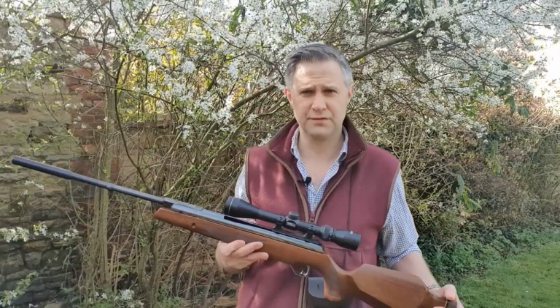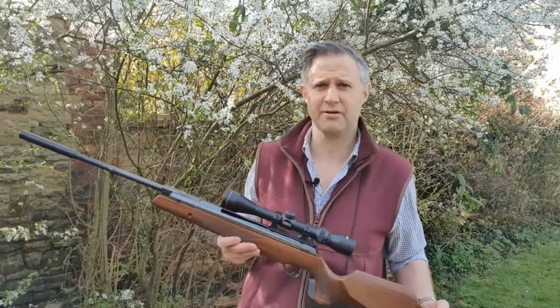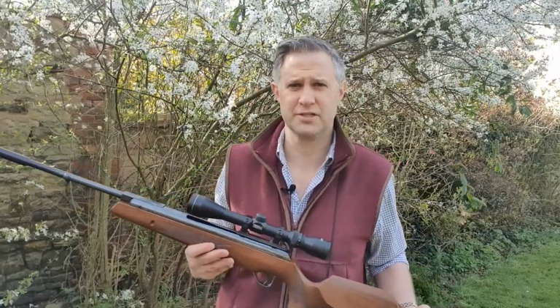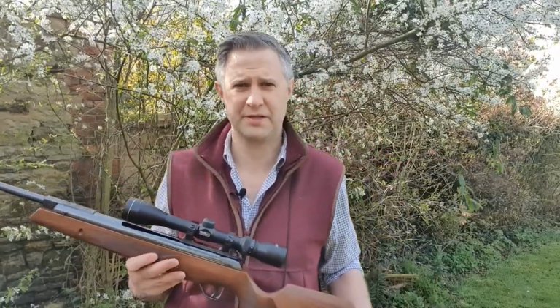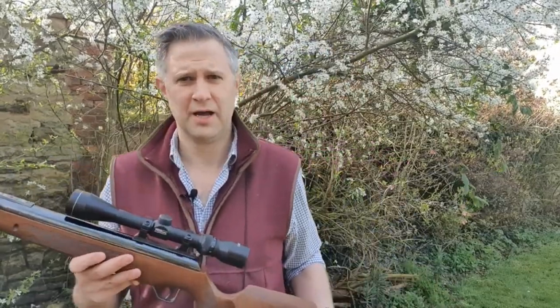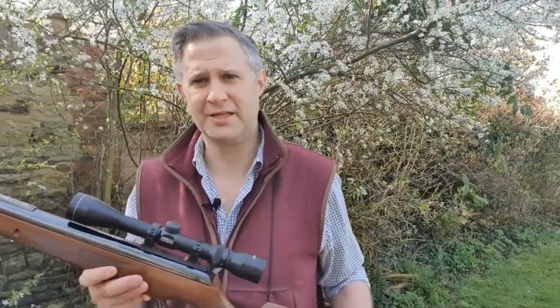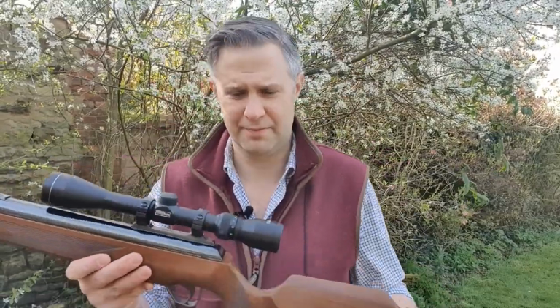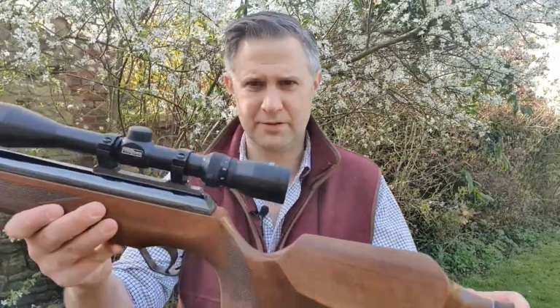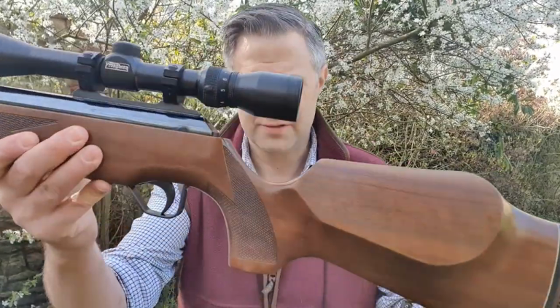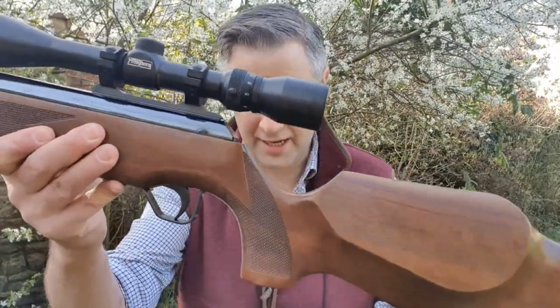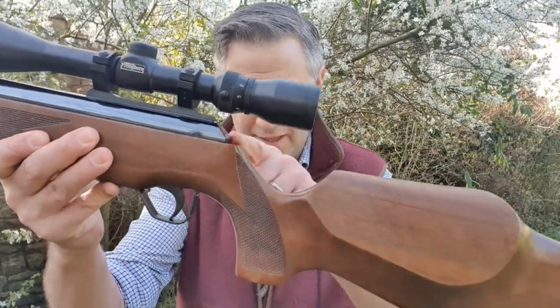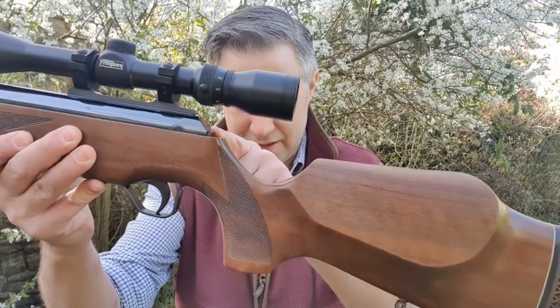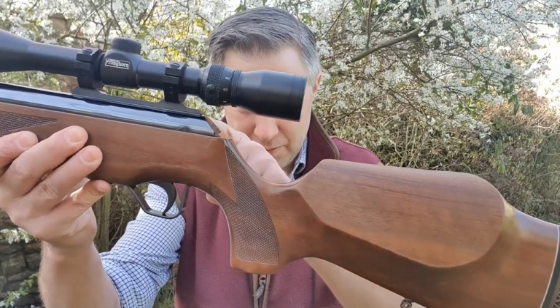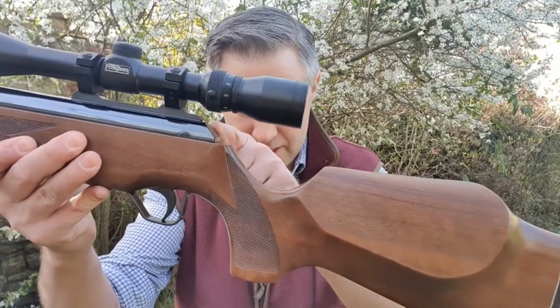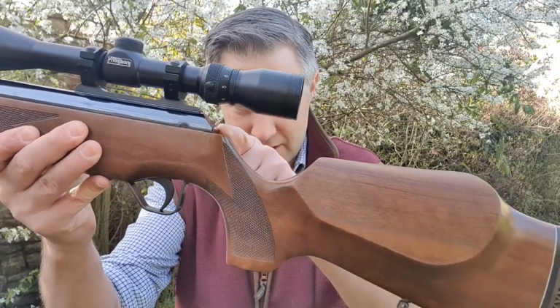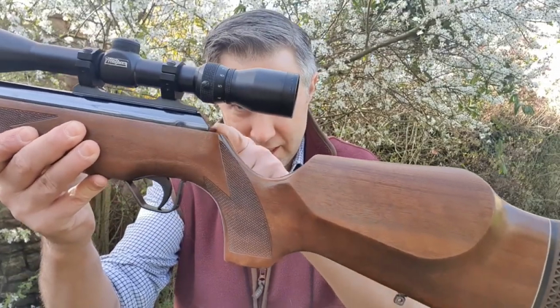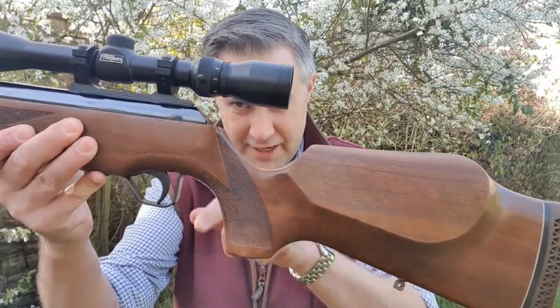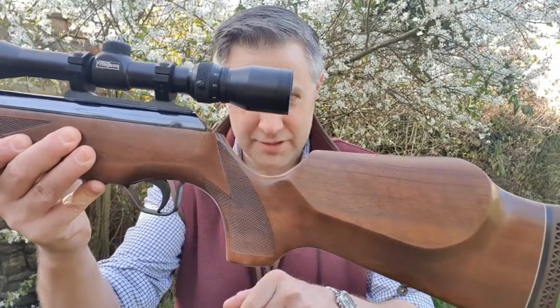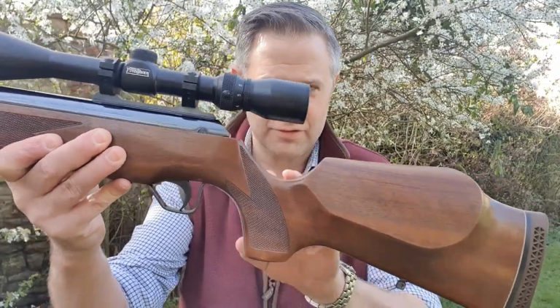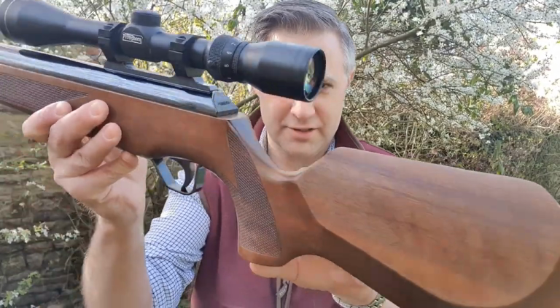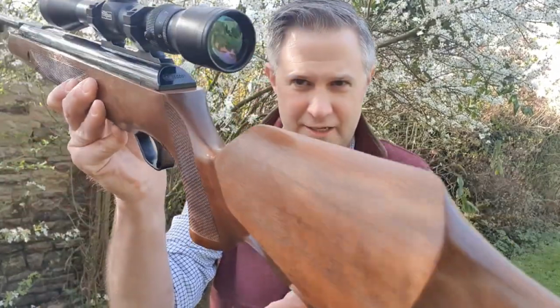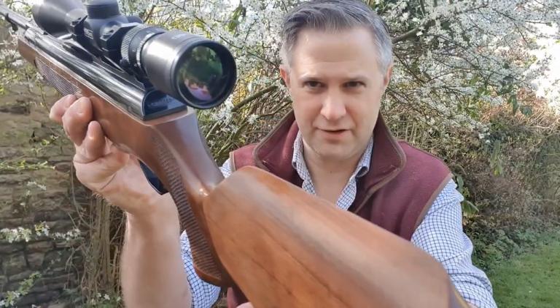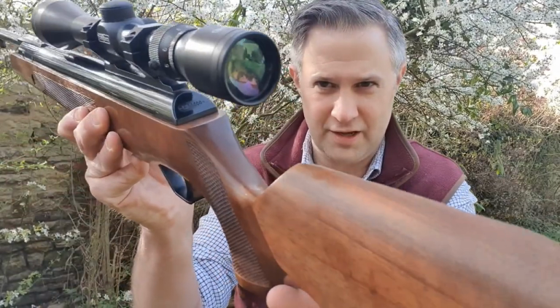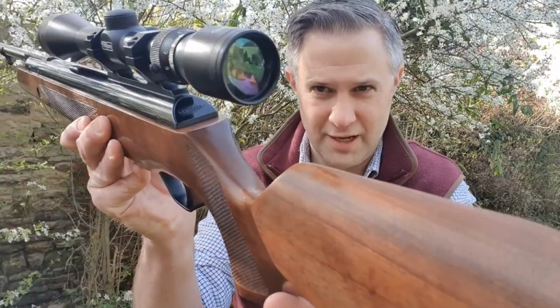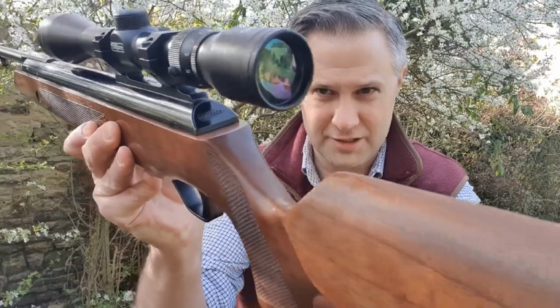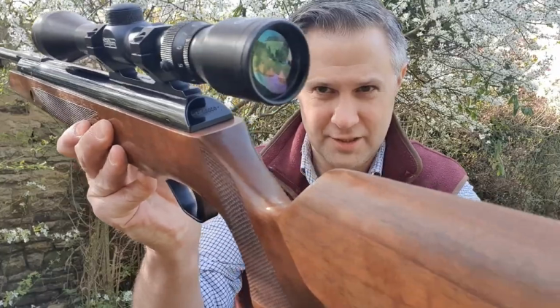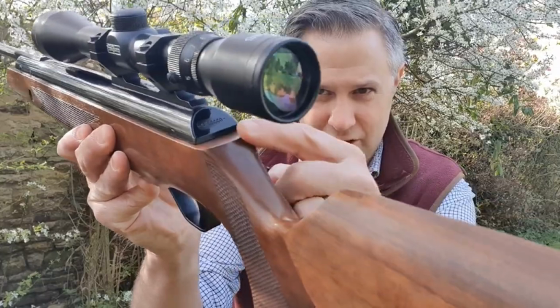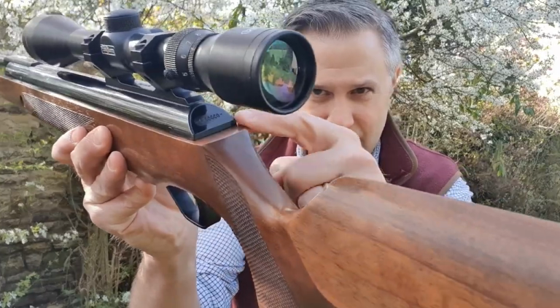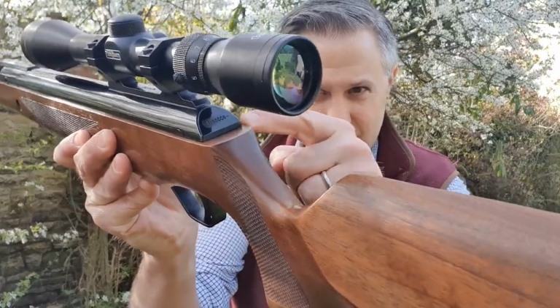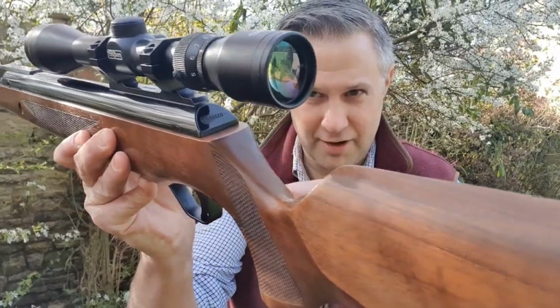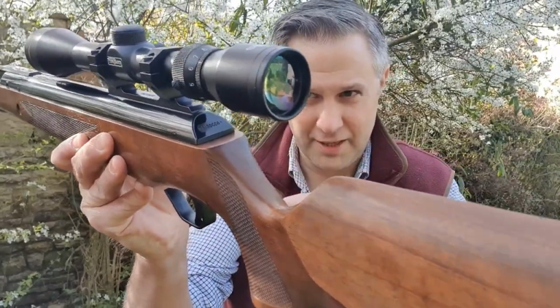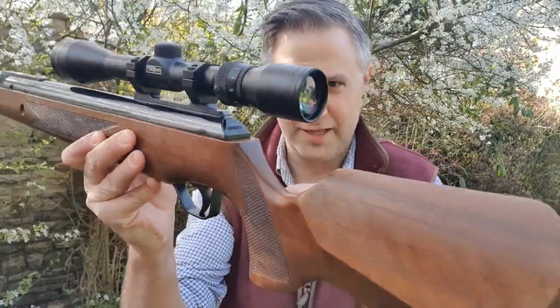Defining characteristics compared to later Theoben models — see here, the end of the breech block is slanting. It's very characteristic of the Scirocco, and indeed if you can see, it actually says Scirocco engraved at the end there.